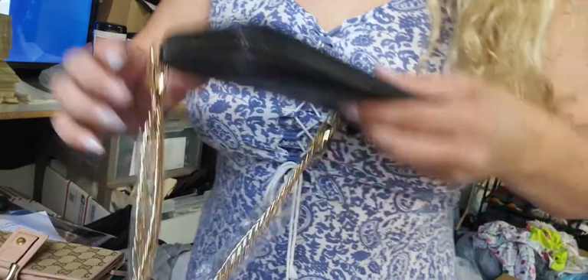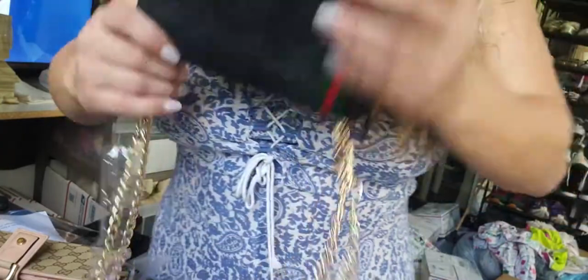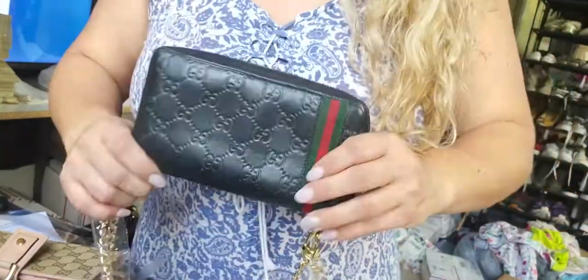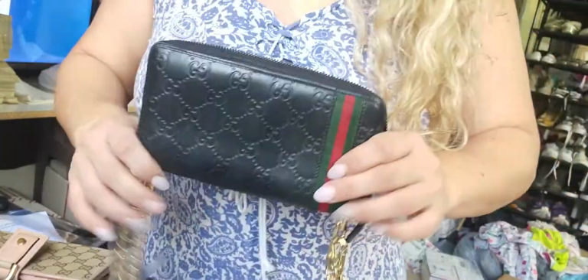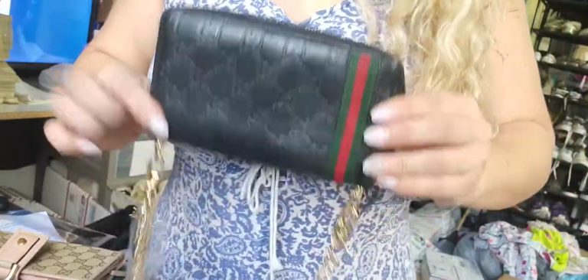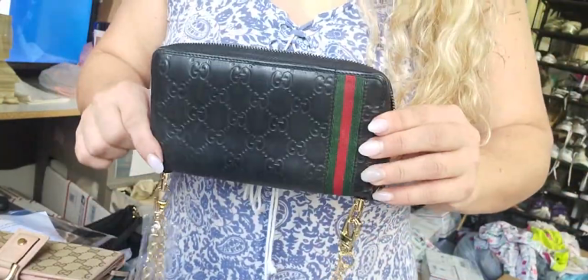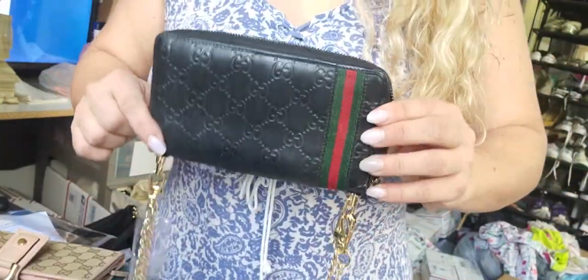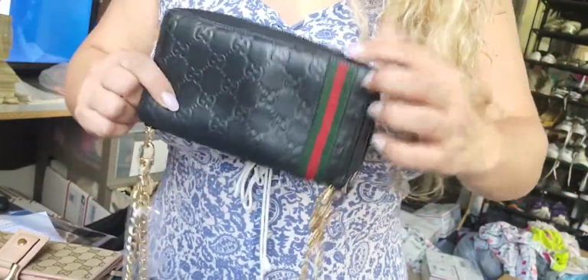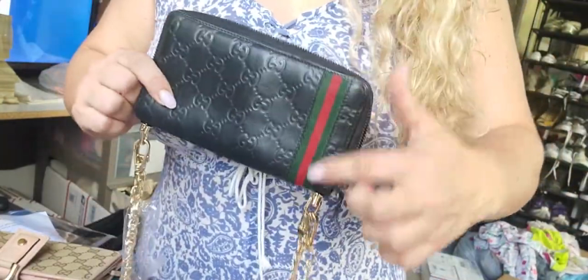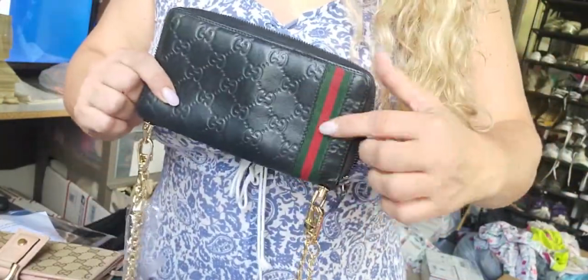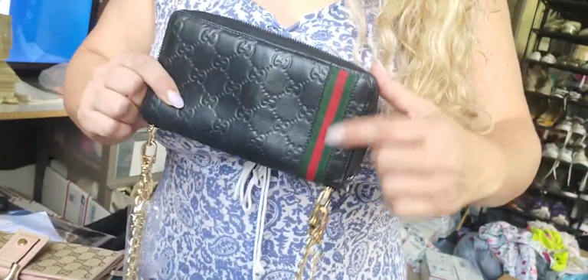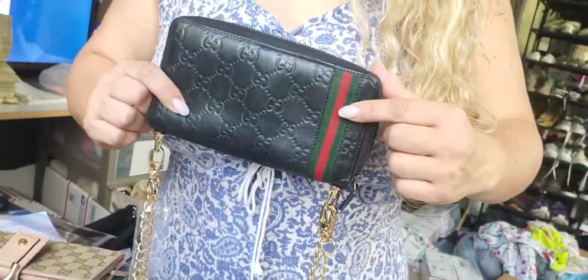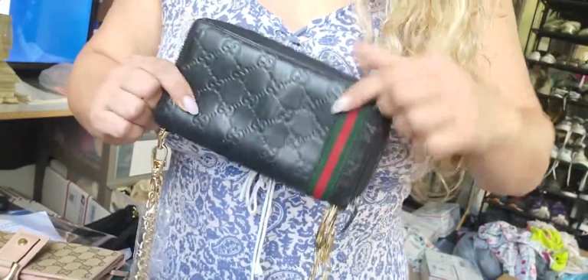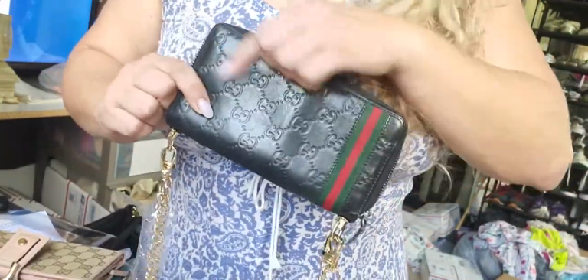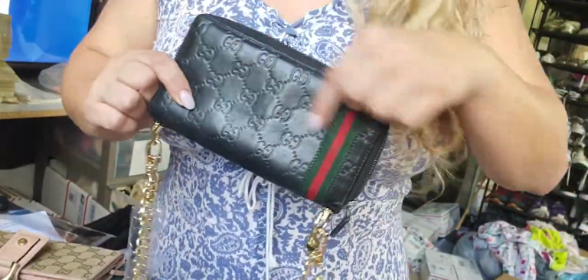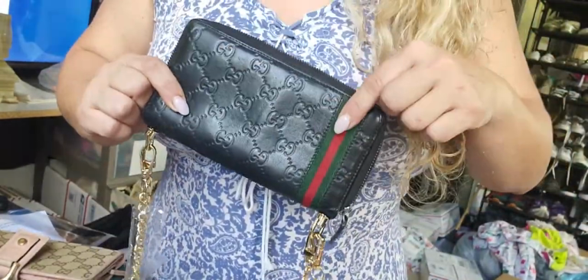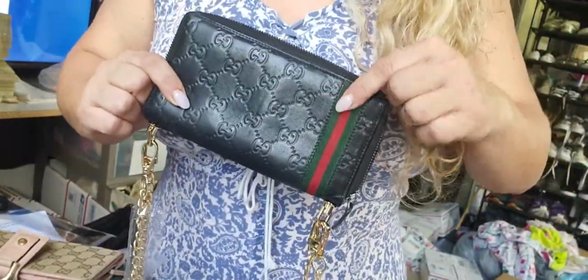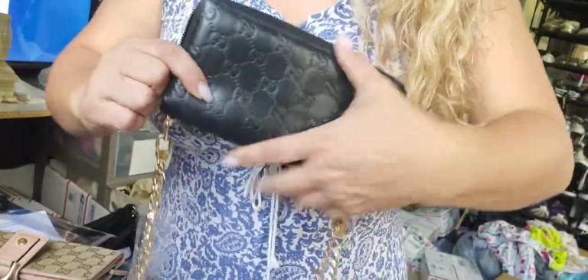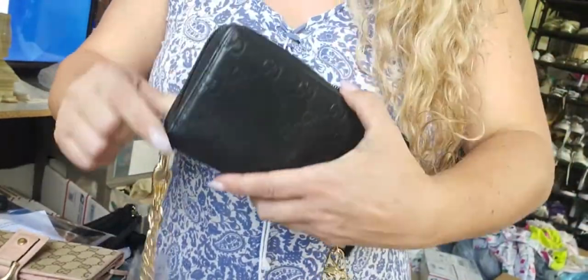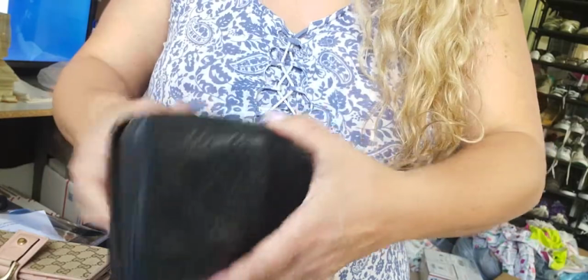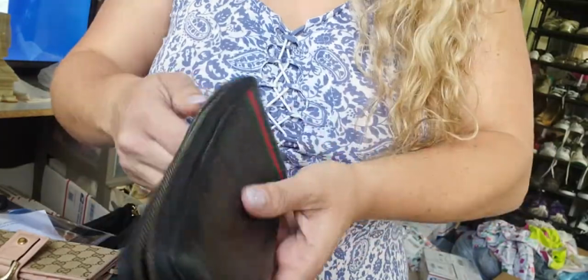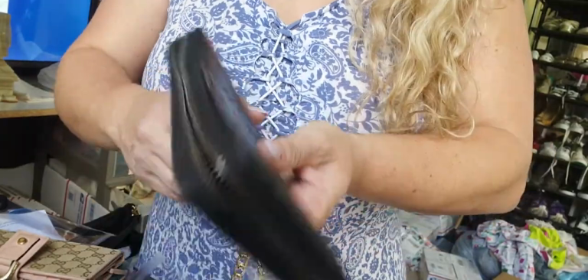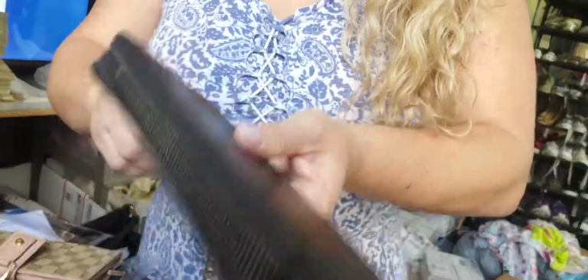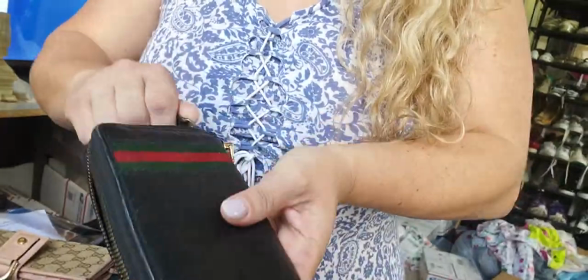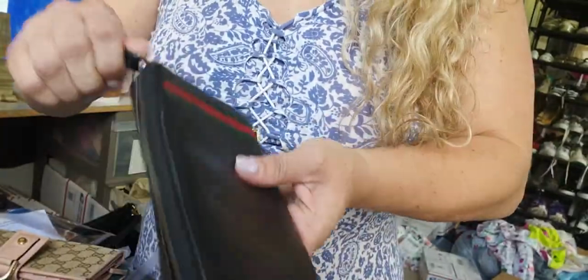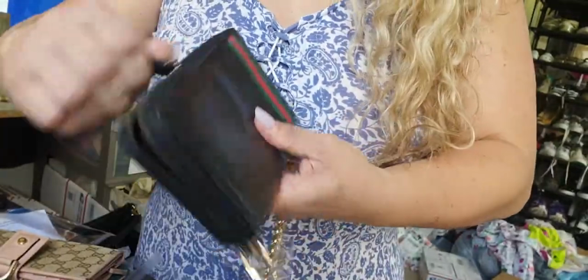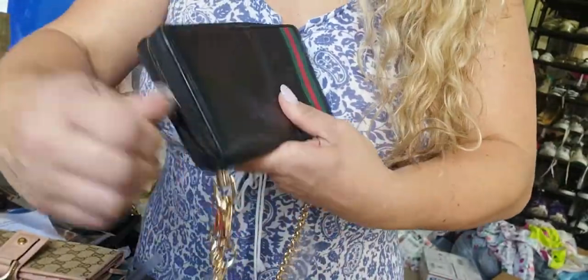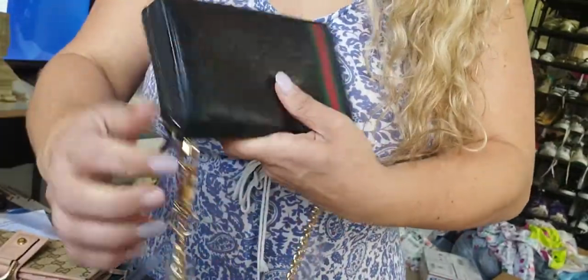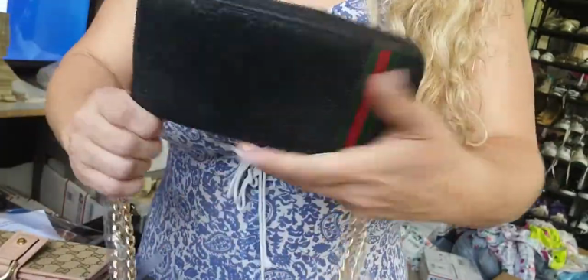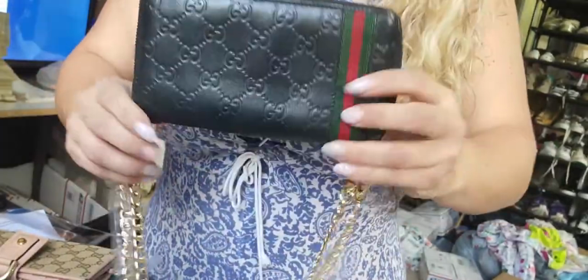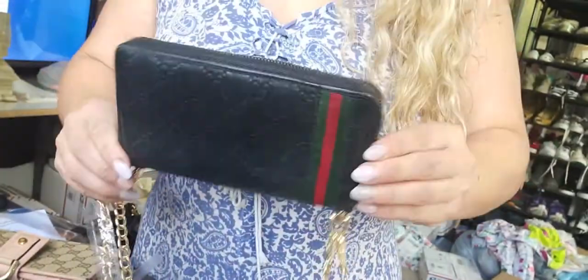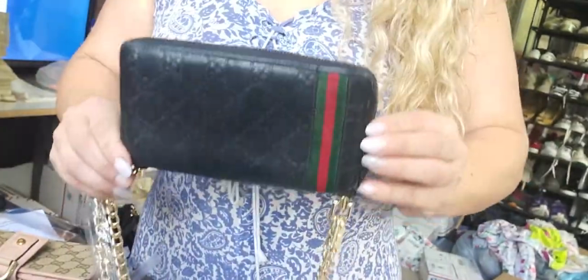This is a zip-around Gucci wallet with a green and red web. It's made out of leather. It's in good used condition.